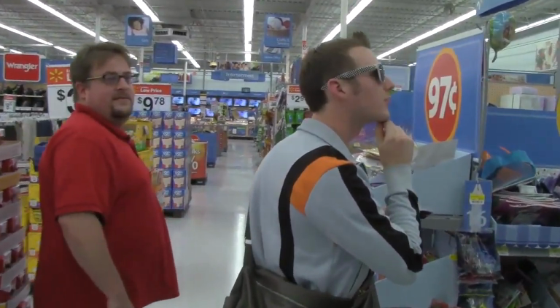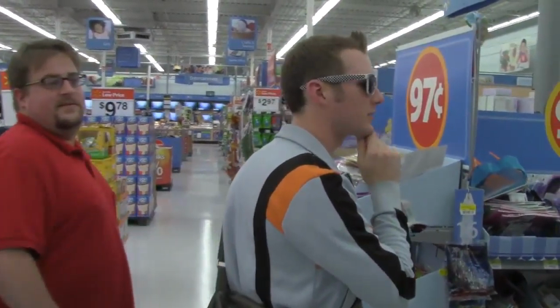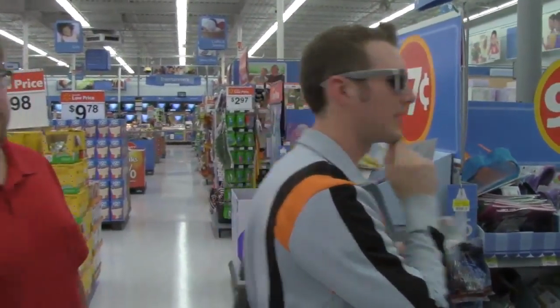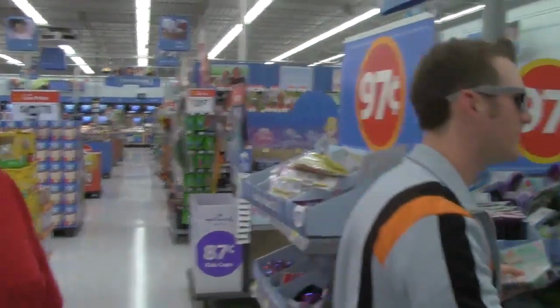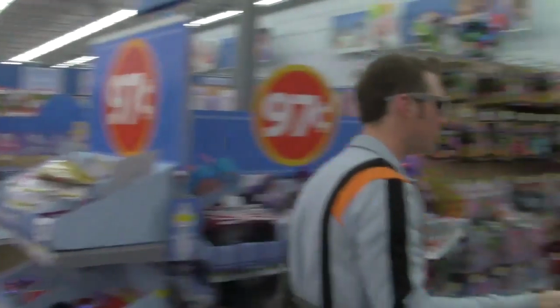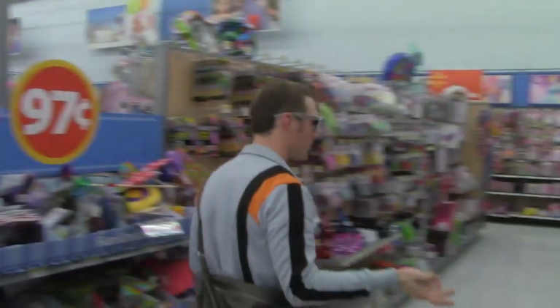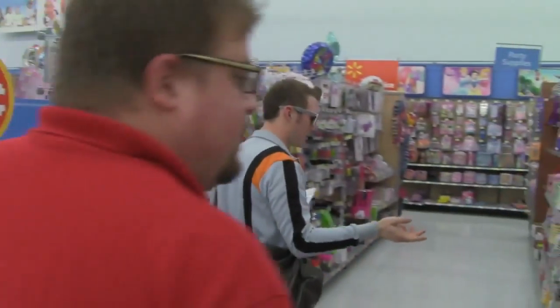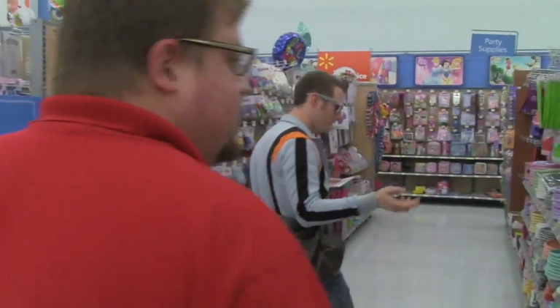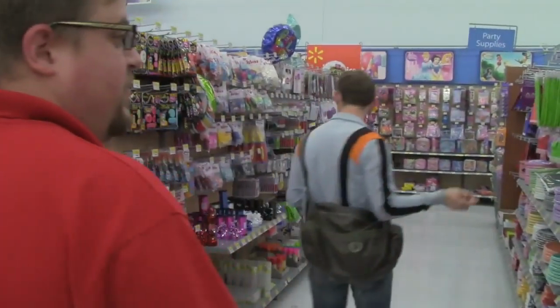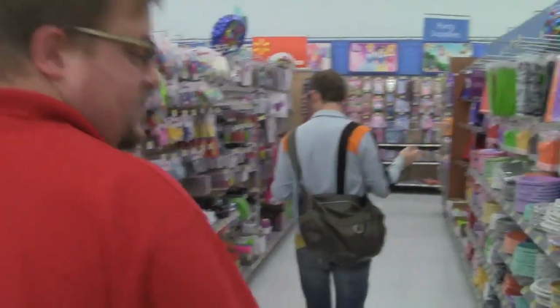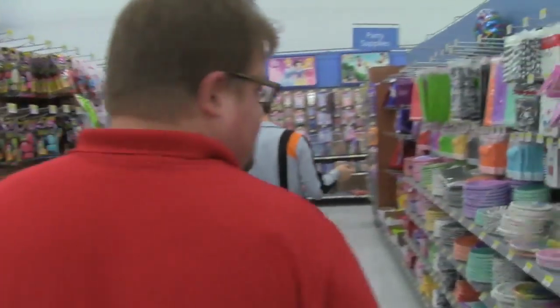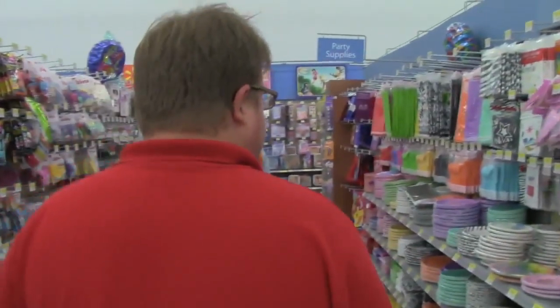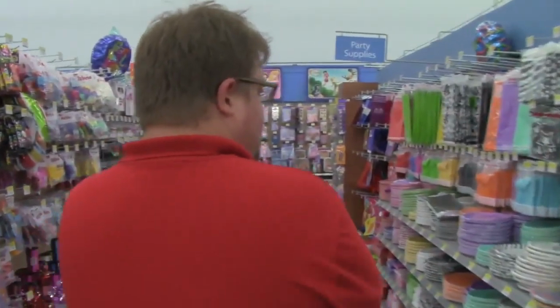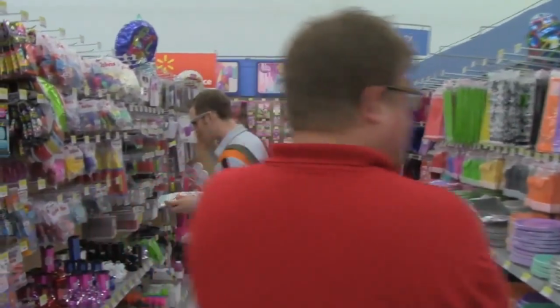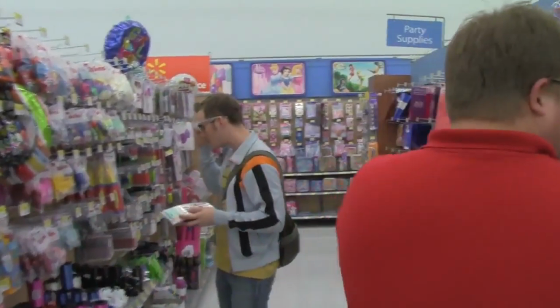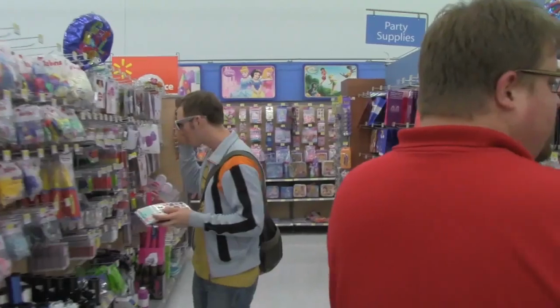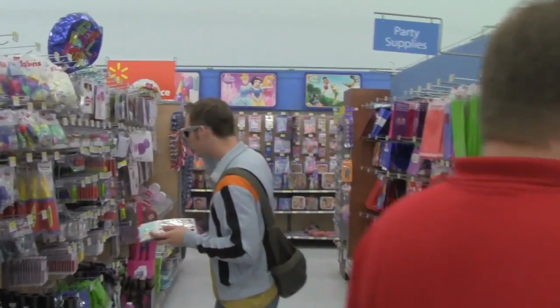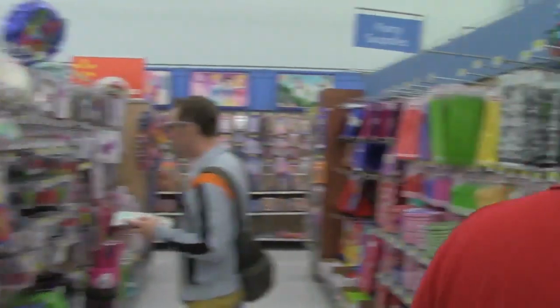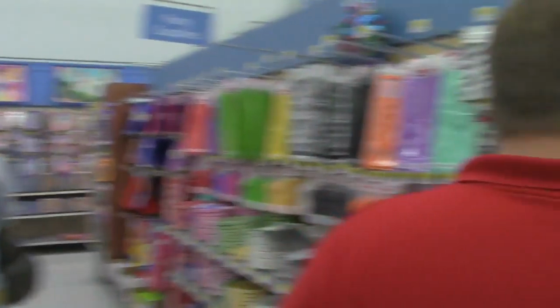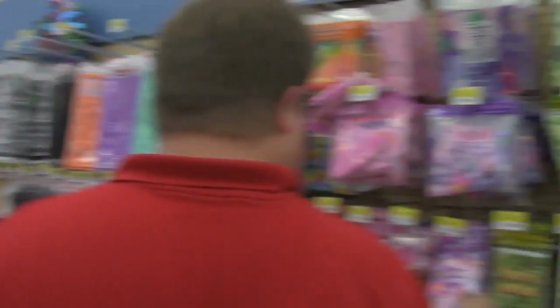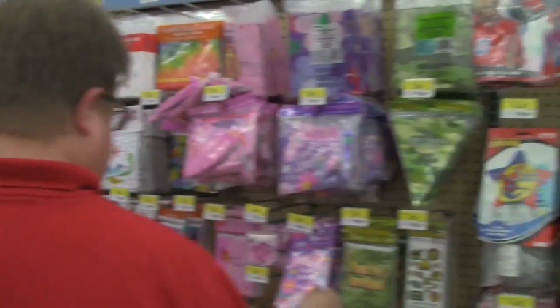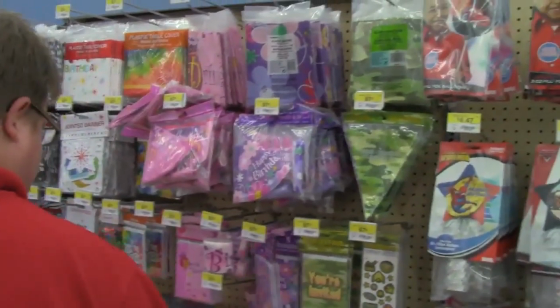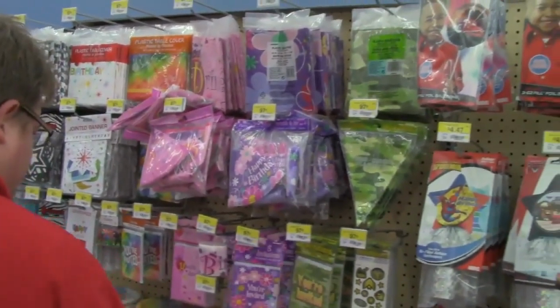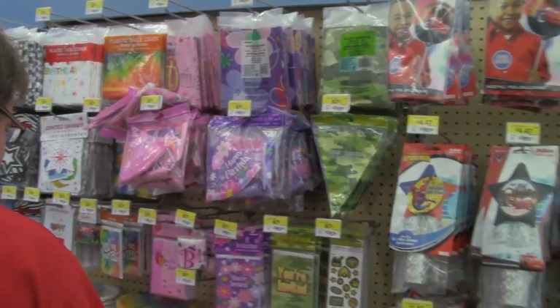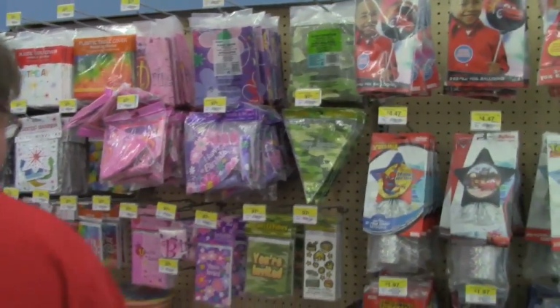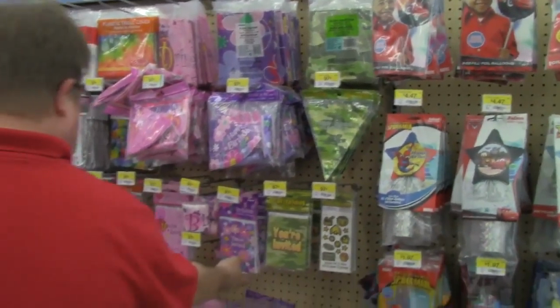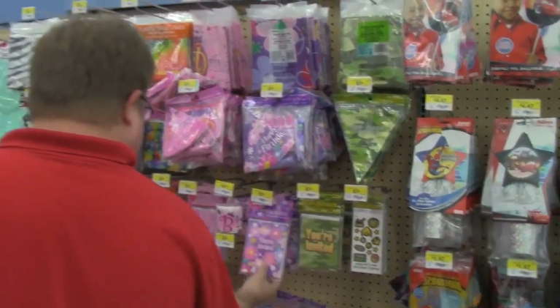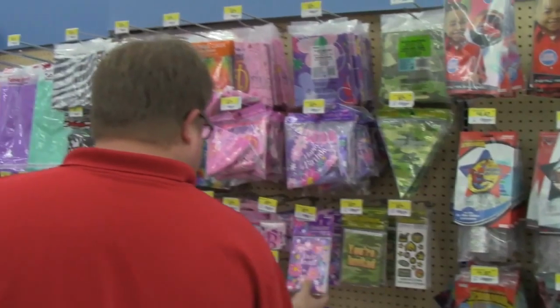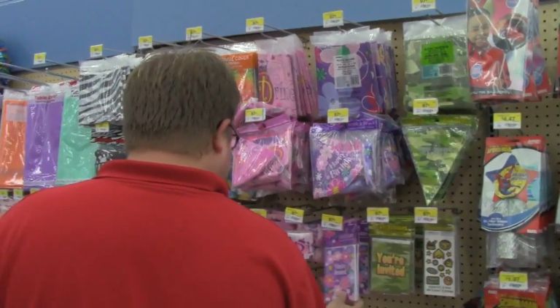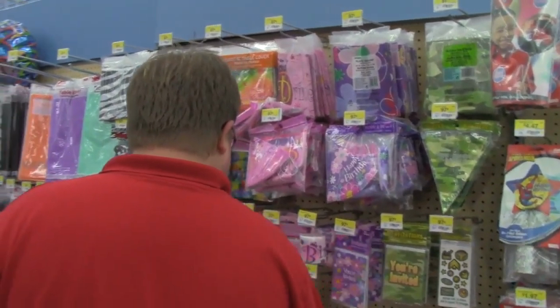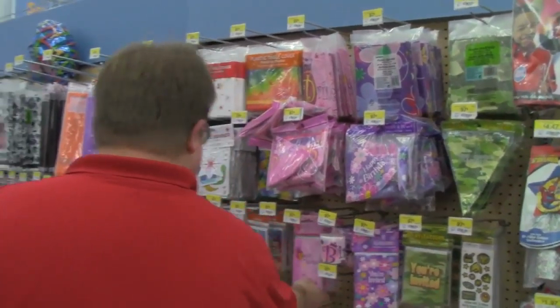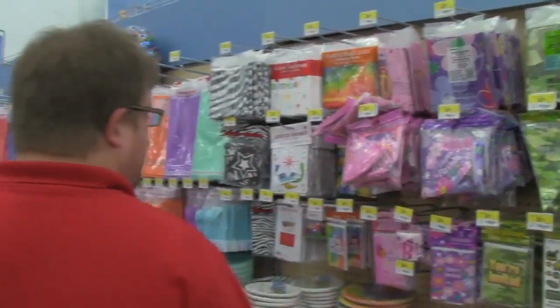Party supplies. The invitations are probably here — that's party balloons. You're invited. There's an invitation. You found invitations? You're invited.